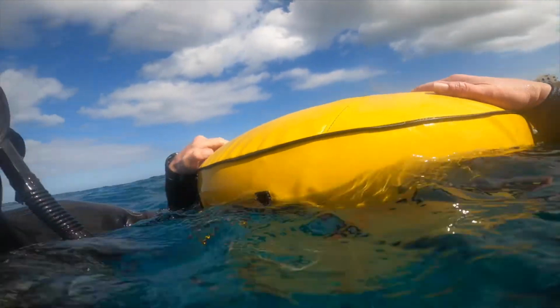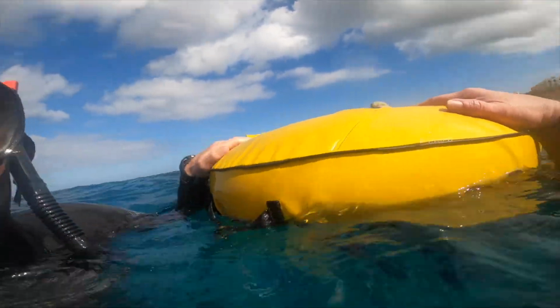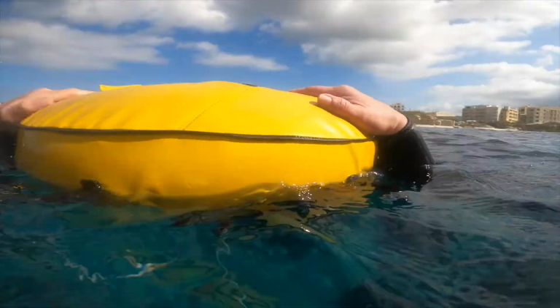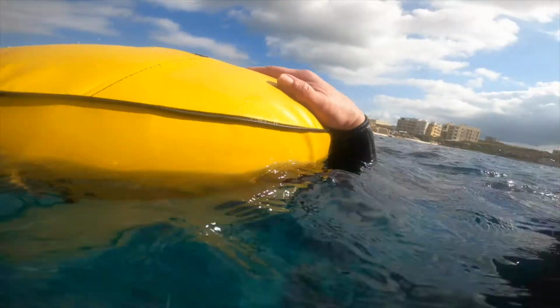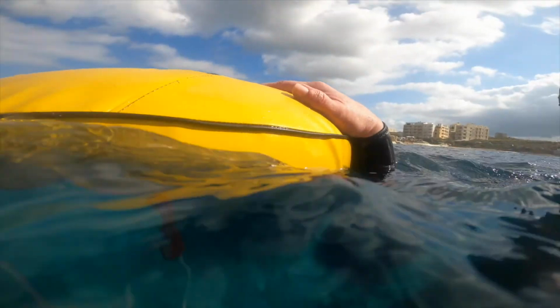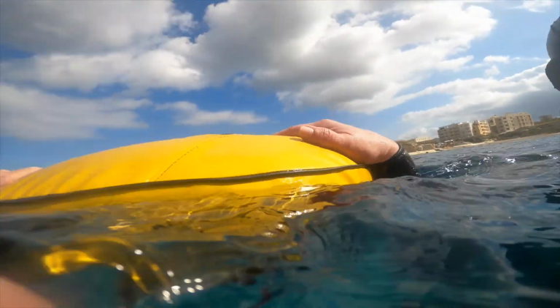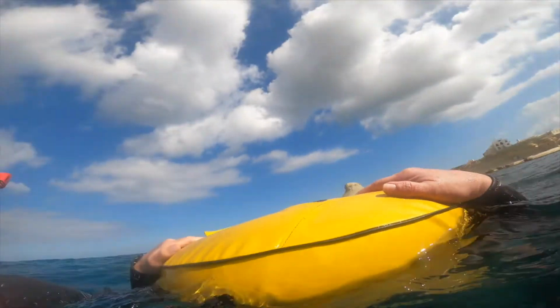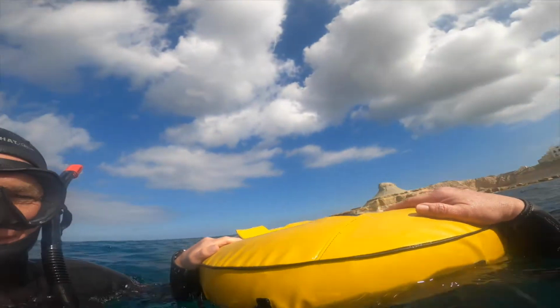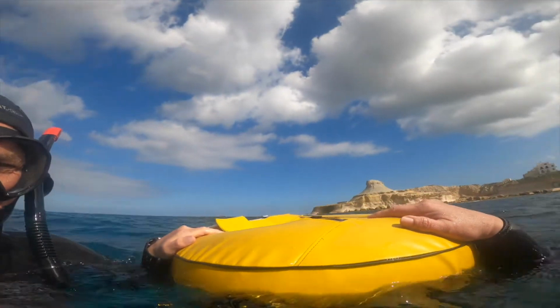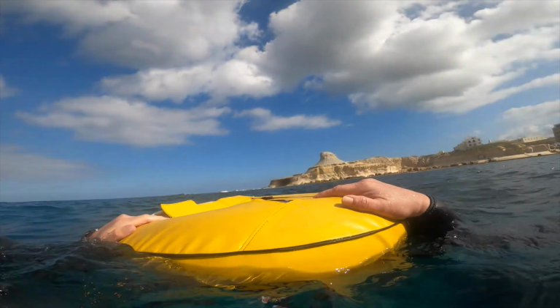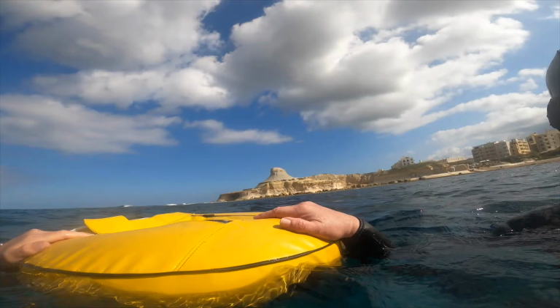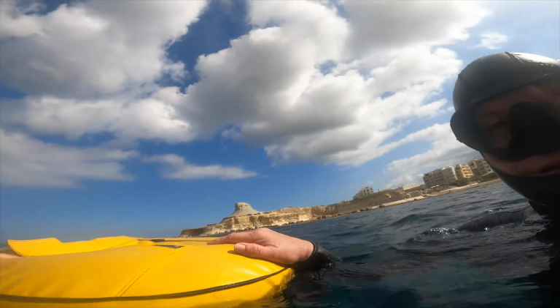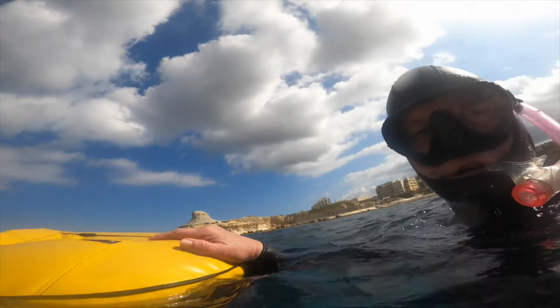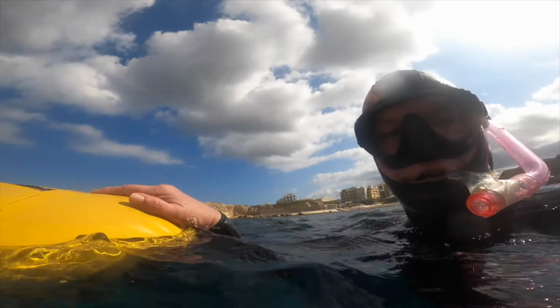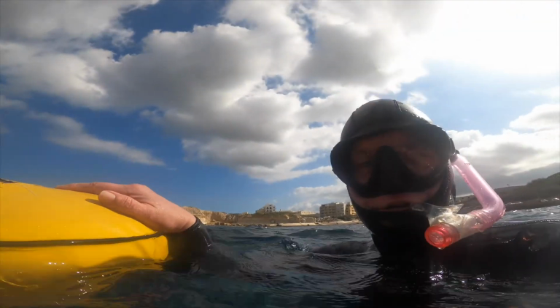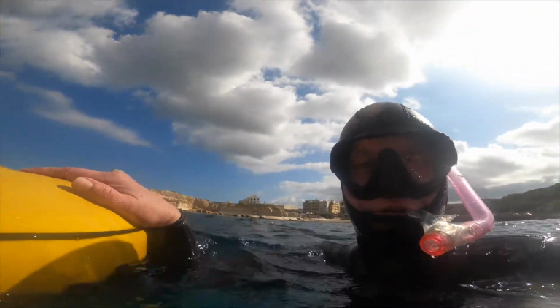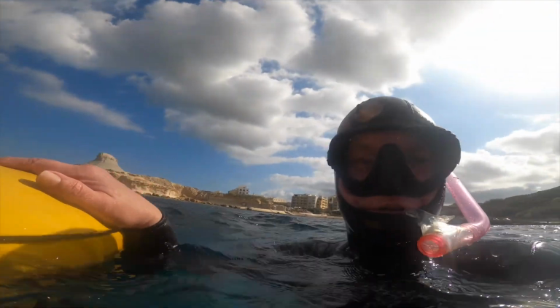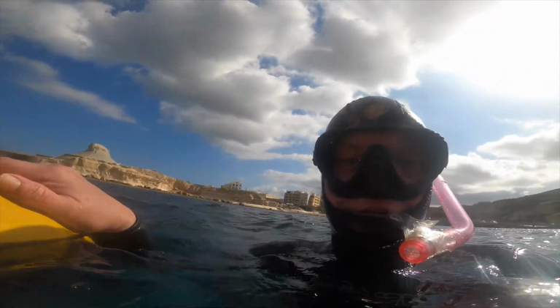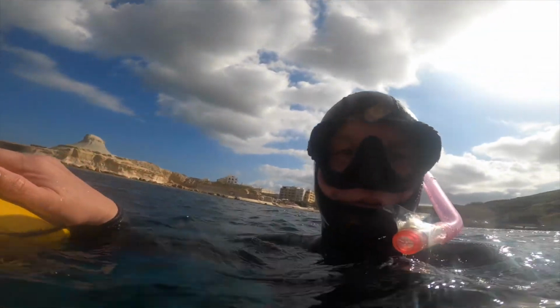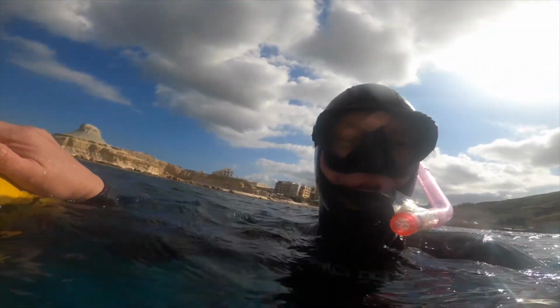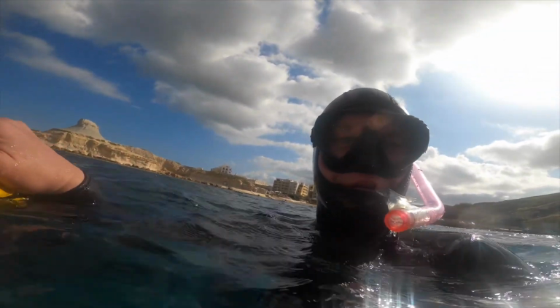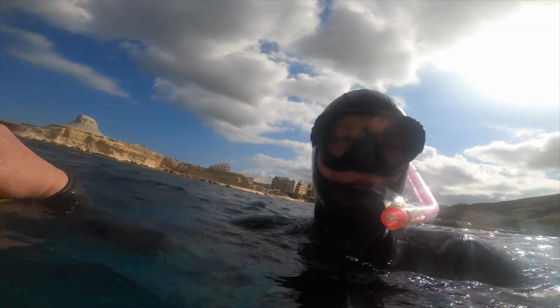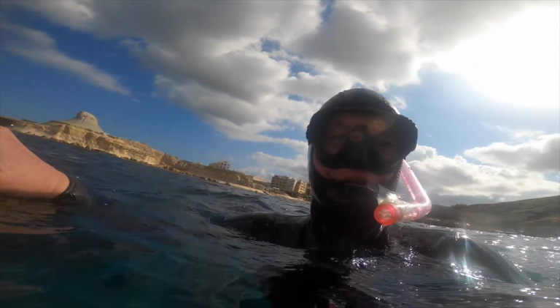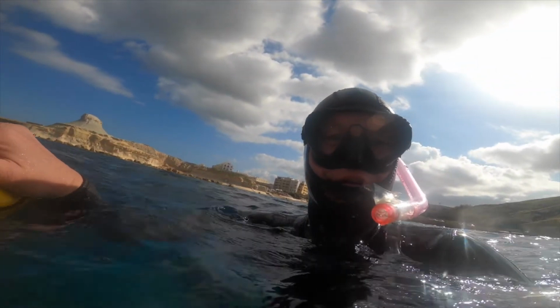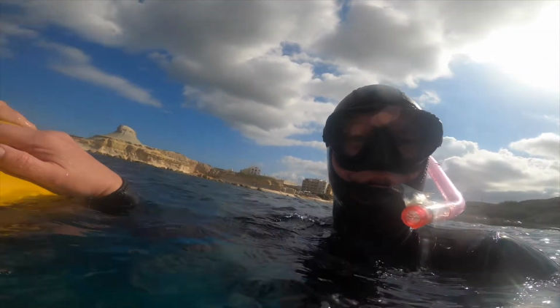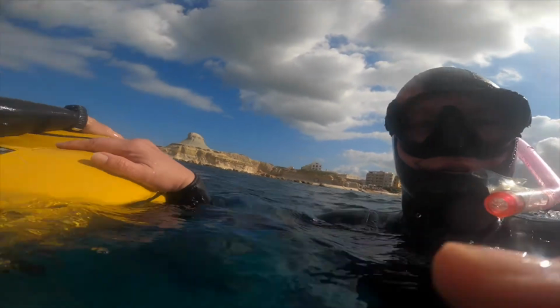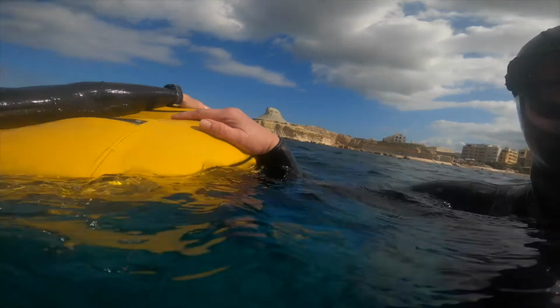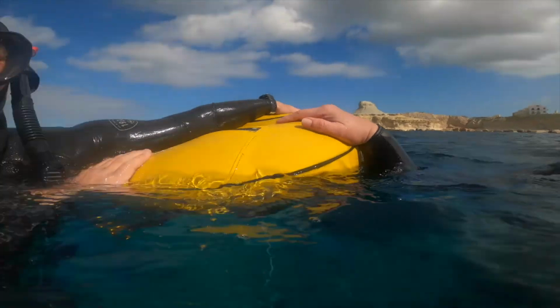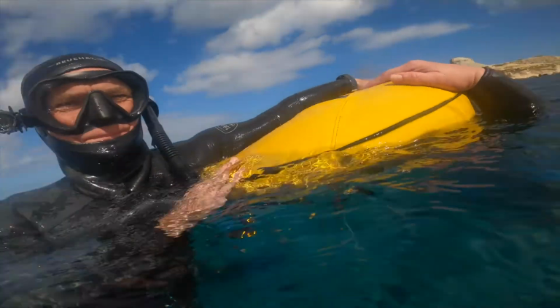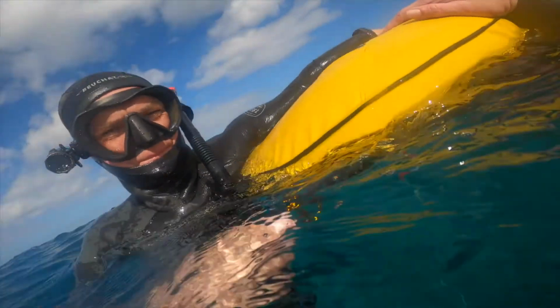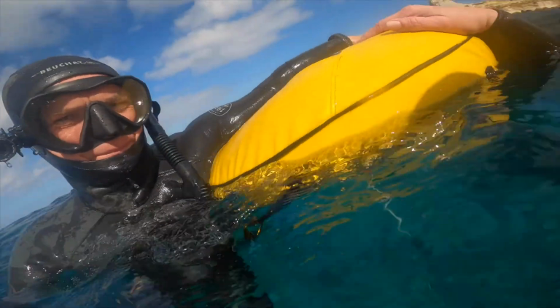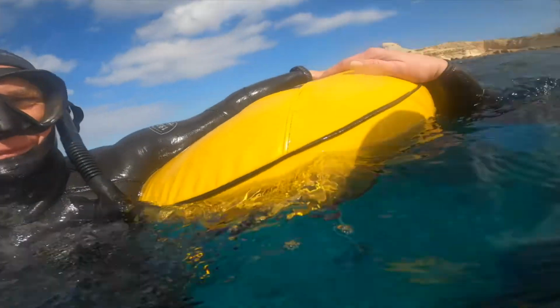So always bring a buoy with you. It's very important for safety, and it's also a great spot when you are just hanging around, talking, relaxing, and preparing for the next dive.